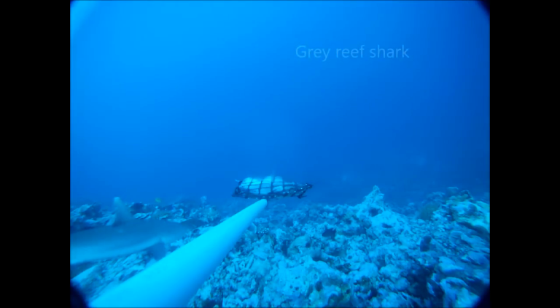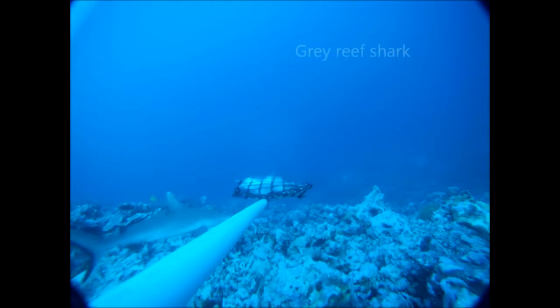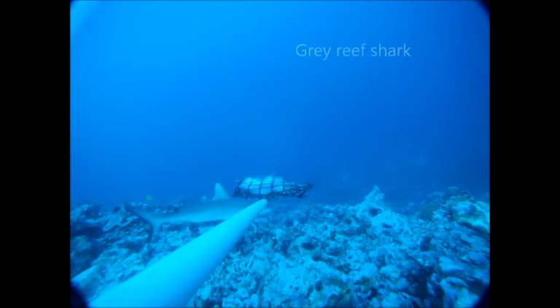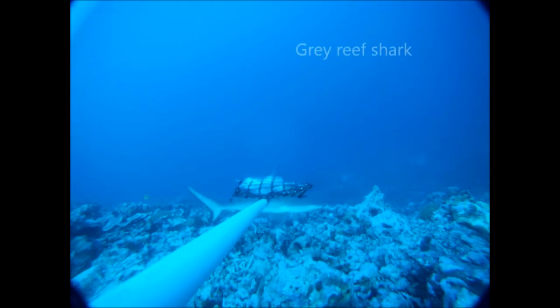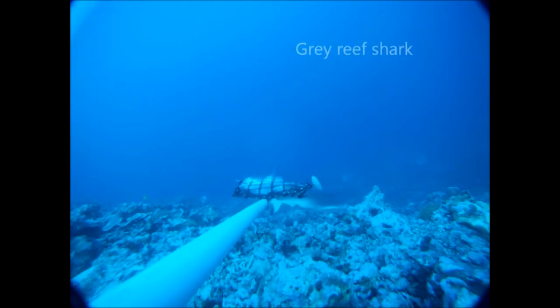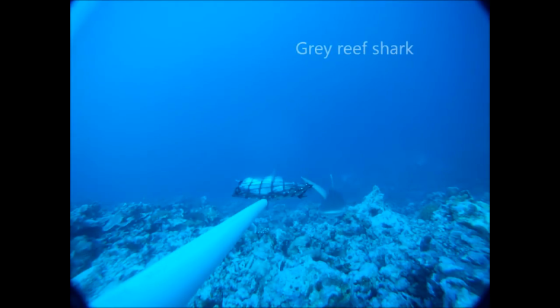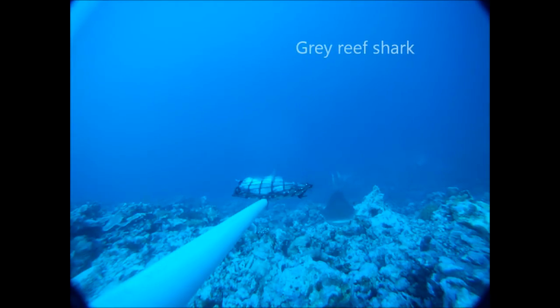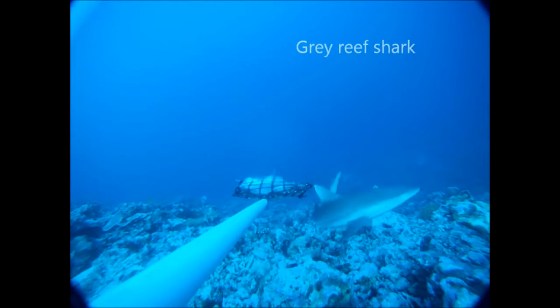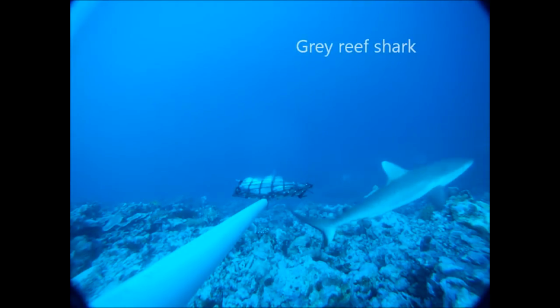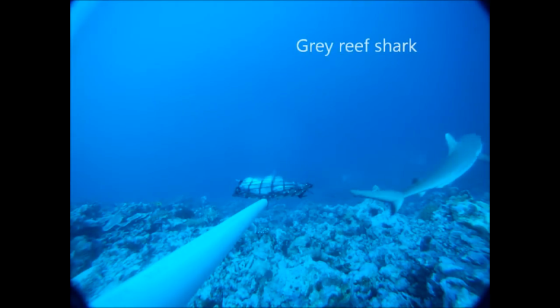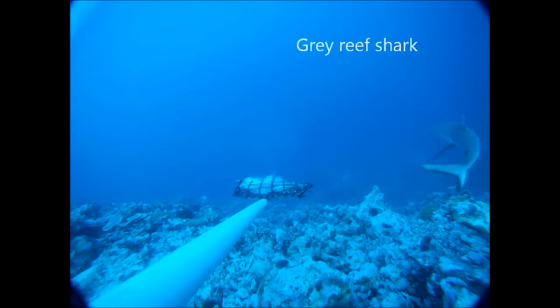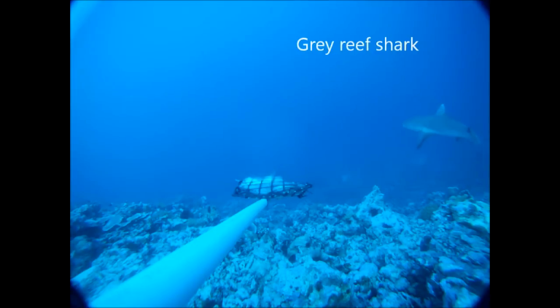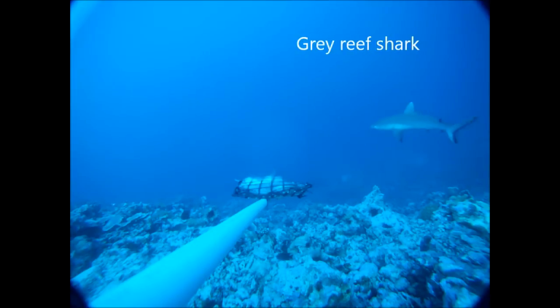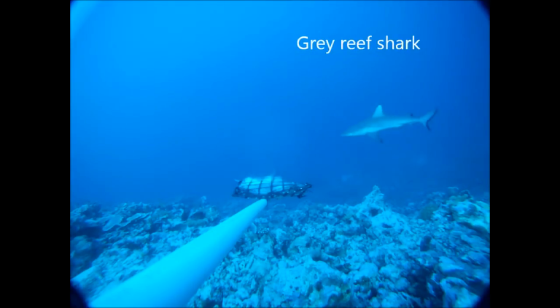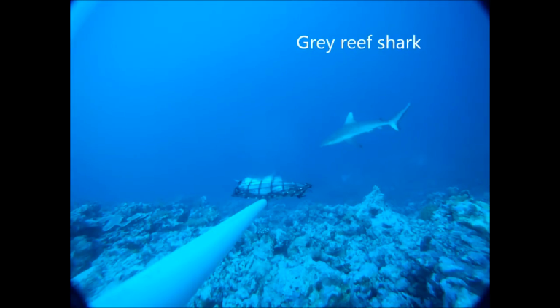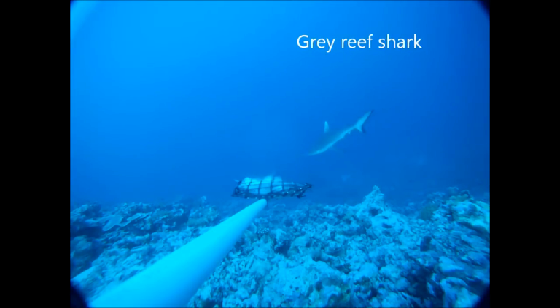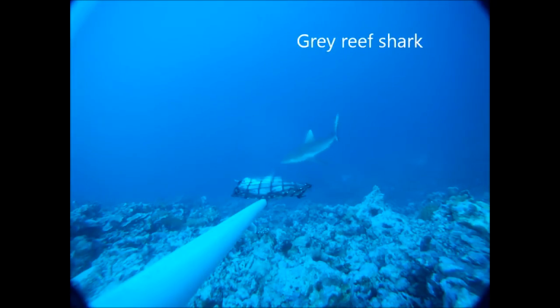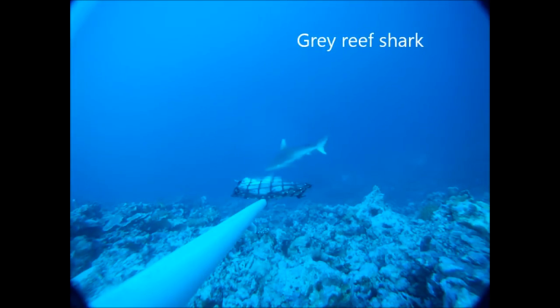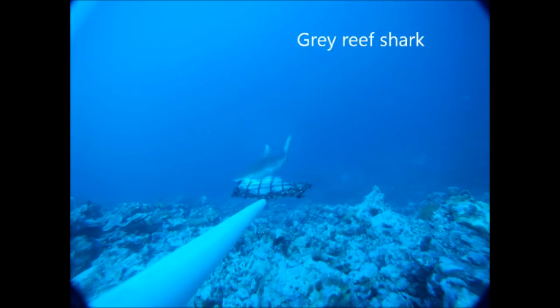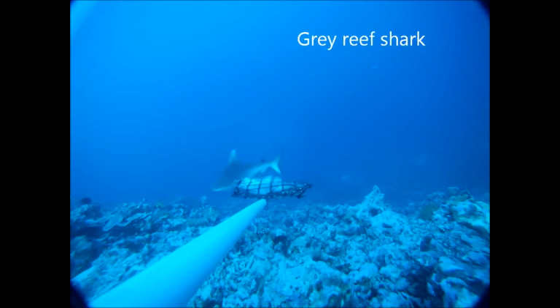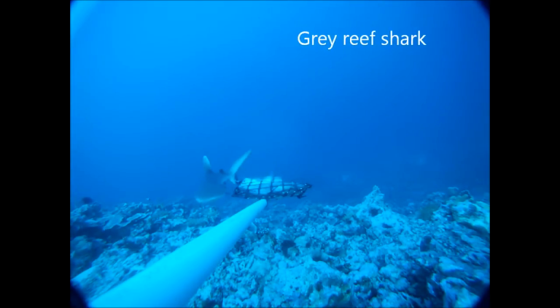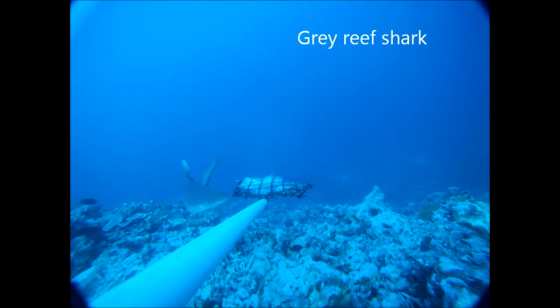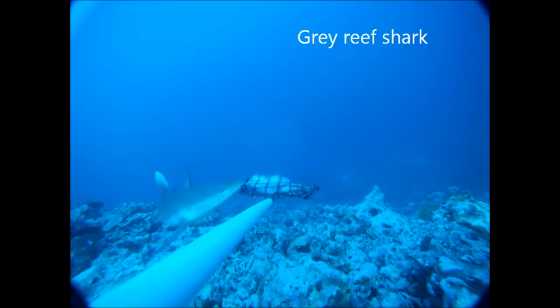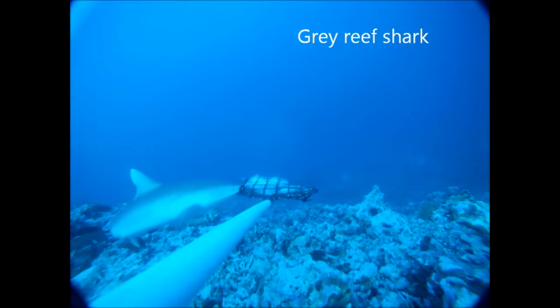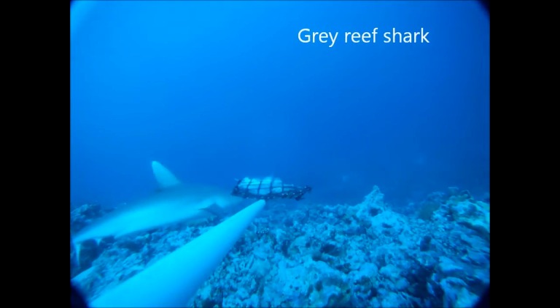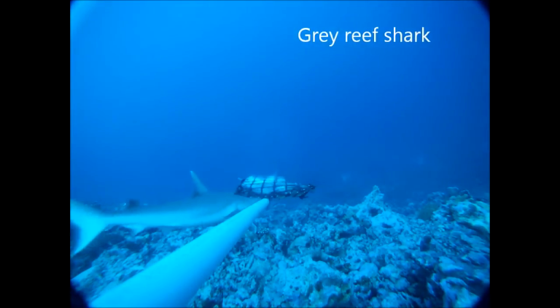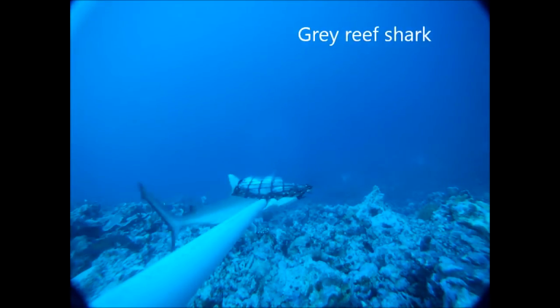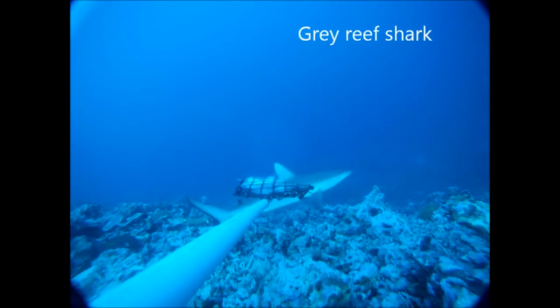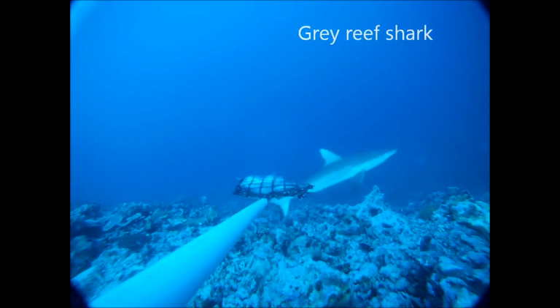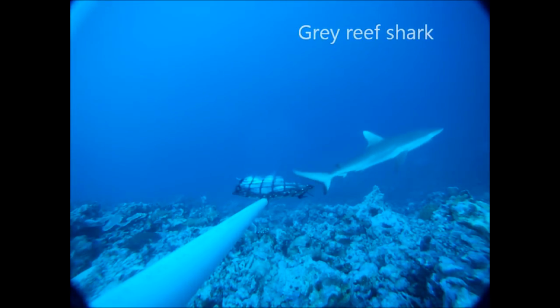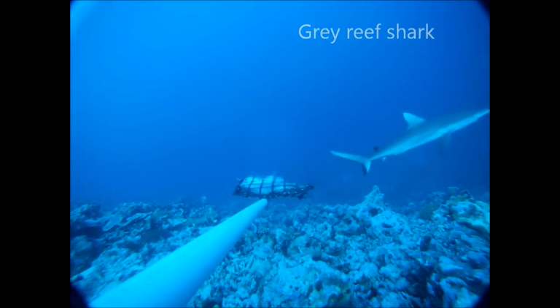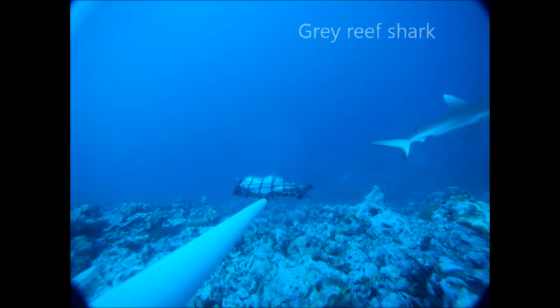The most abundant shark we've recorded is the grey reef shark. Many of the sharks we encountered were only in passing, whereas the grey reef sharks often showed a keen interest in the bait, sometimes hanging around for up to an hour.